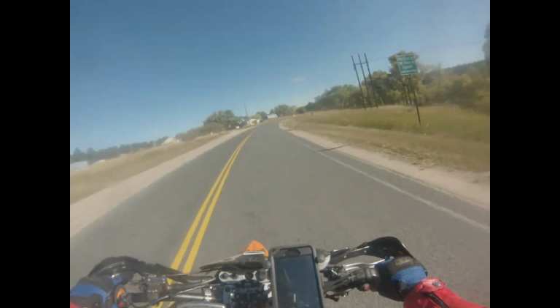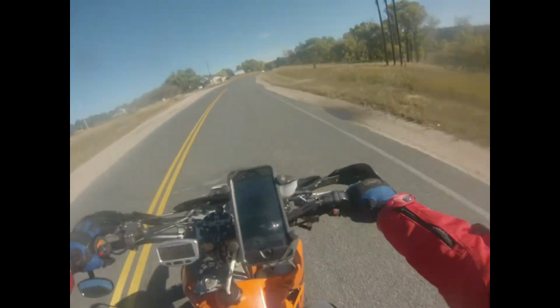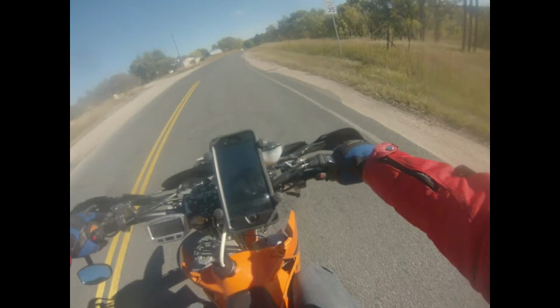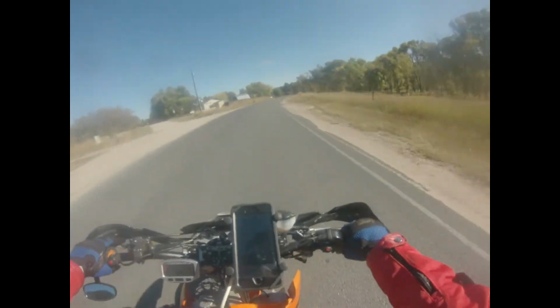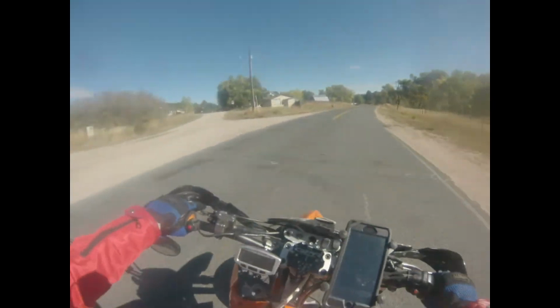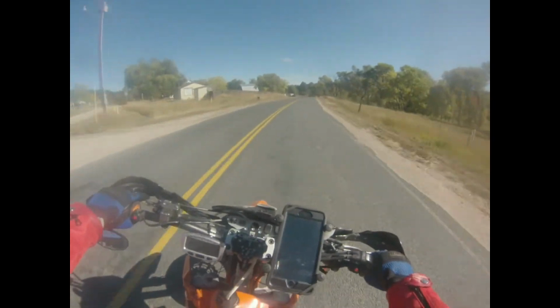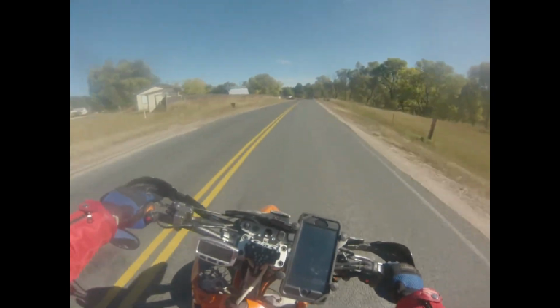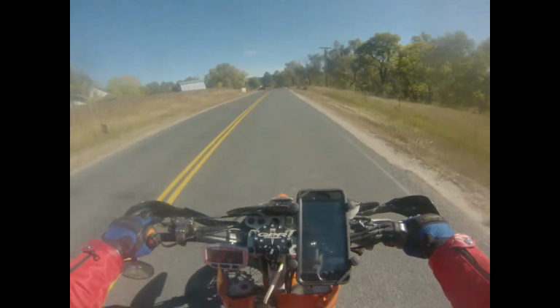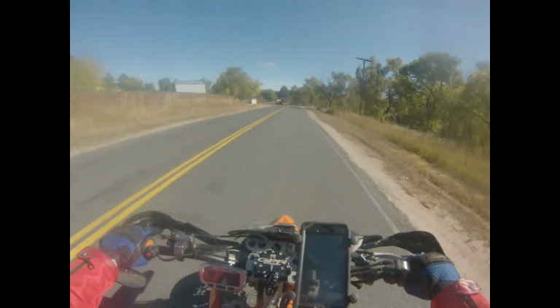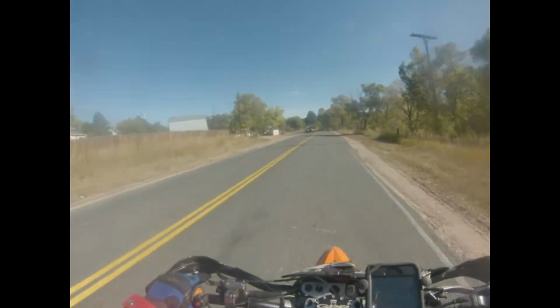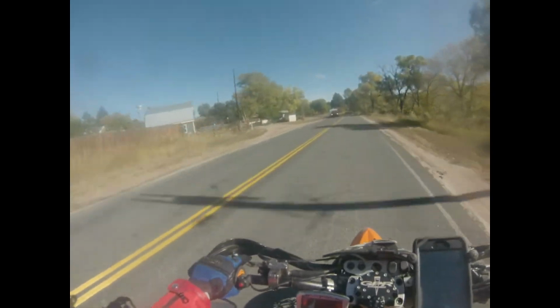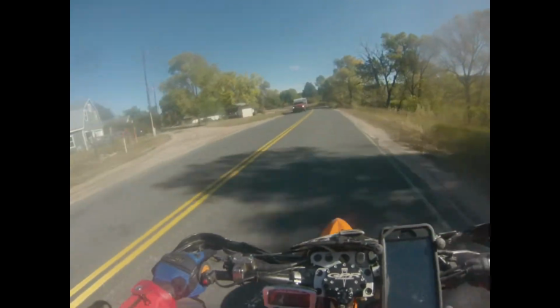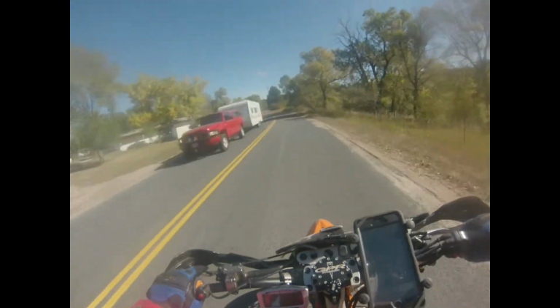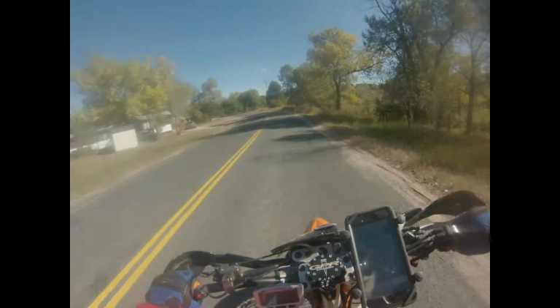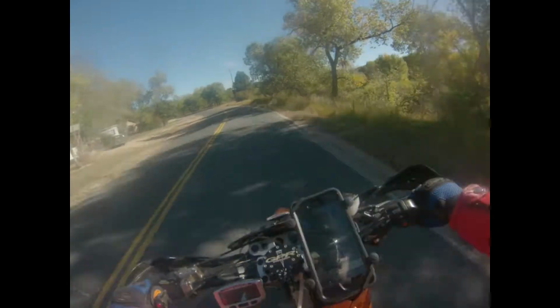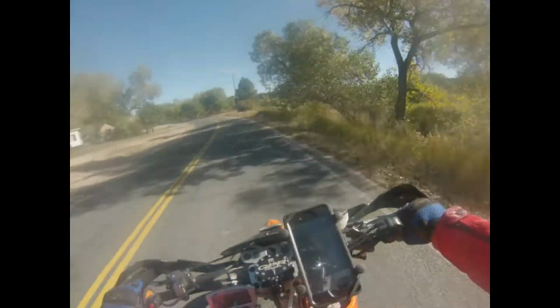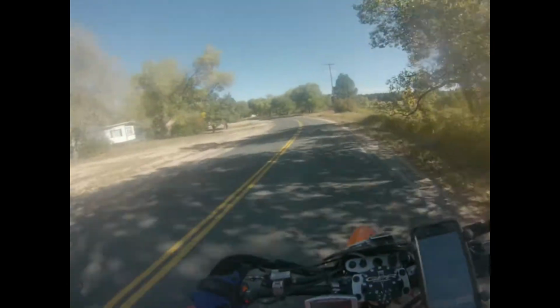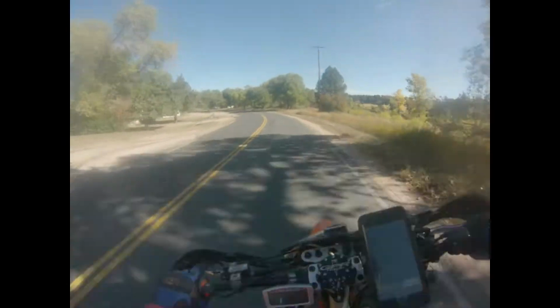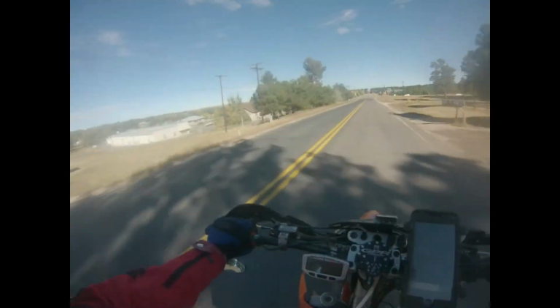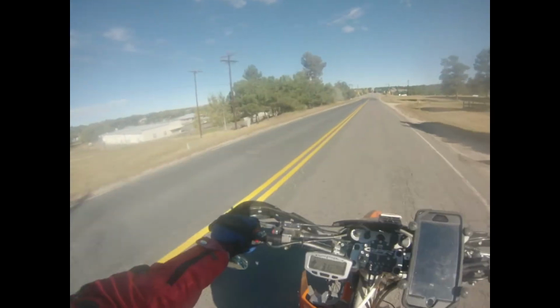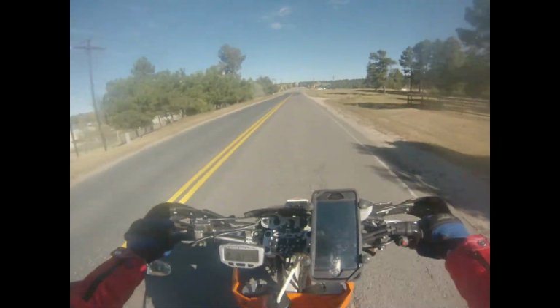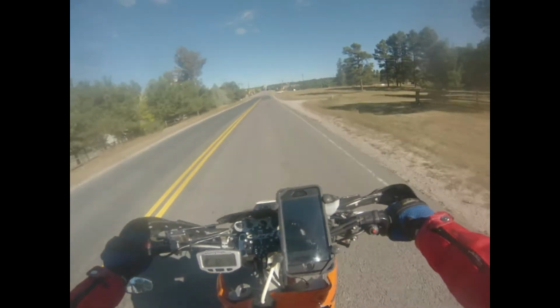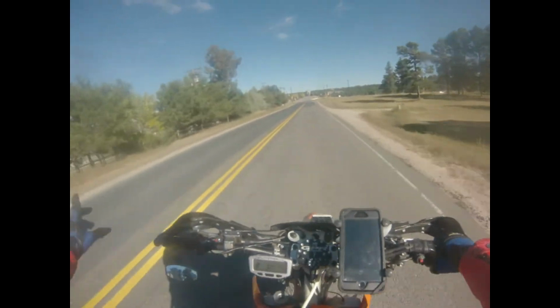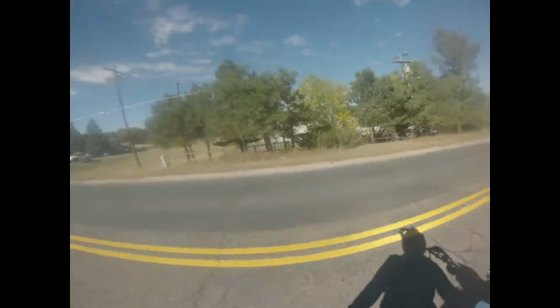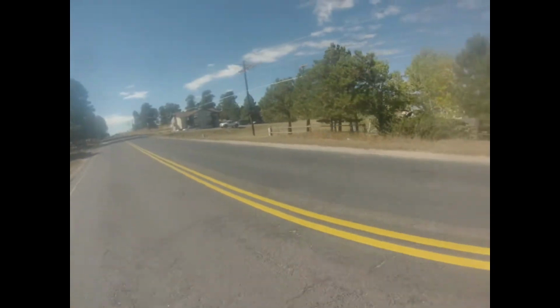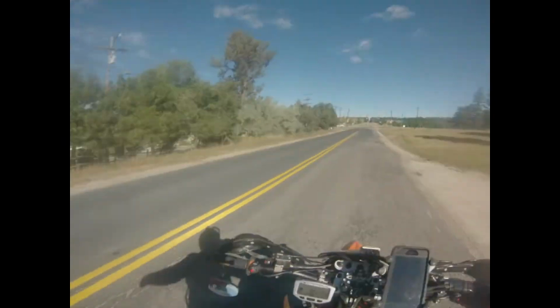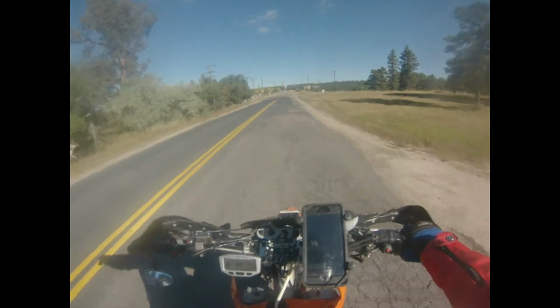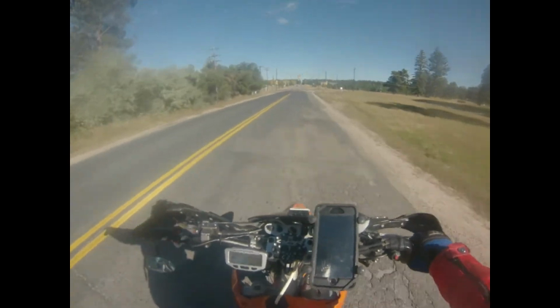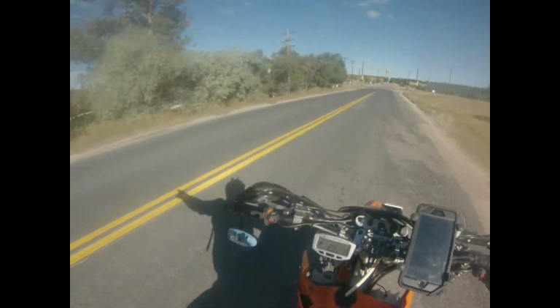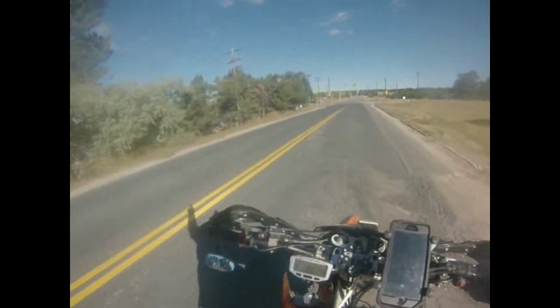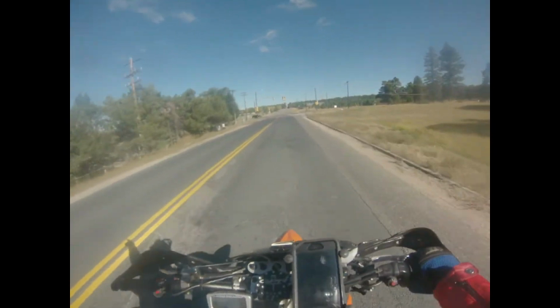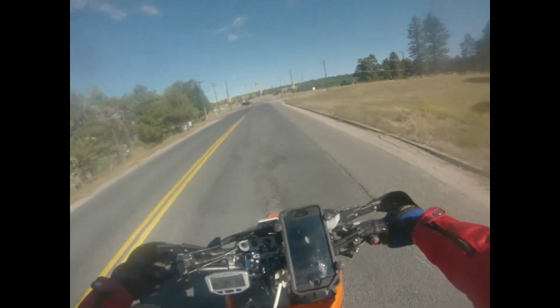I'm so excited and I just can't hide it. Why are all these people going down south in the Springs with Dodge trucks pulling trailers? We're gonna cut through here. For anyone behind me who's interested, I'm turning this way.